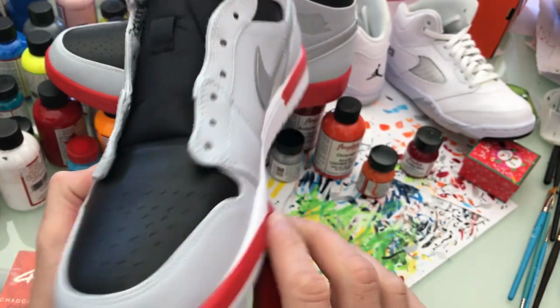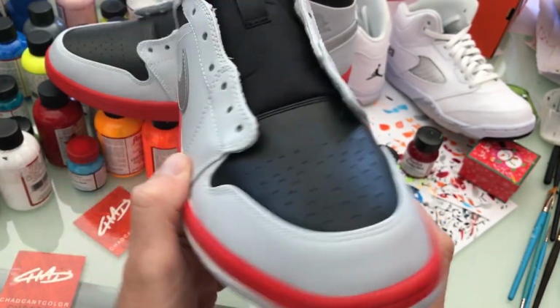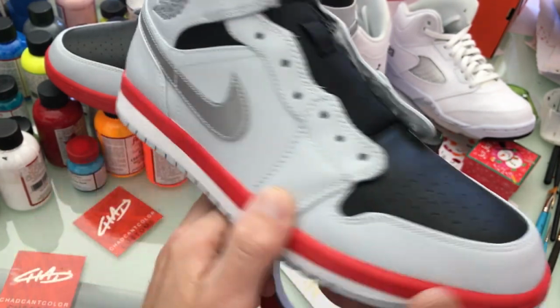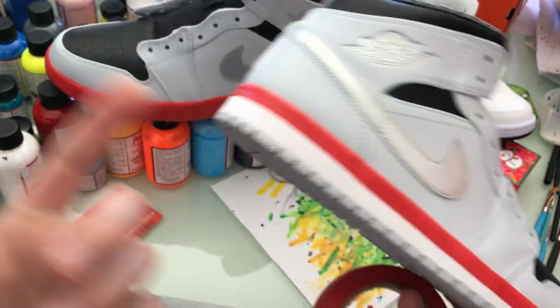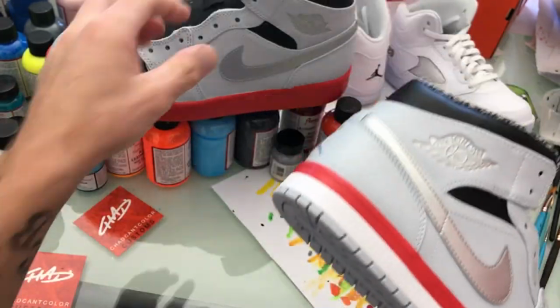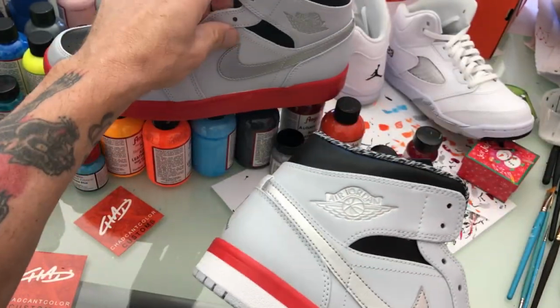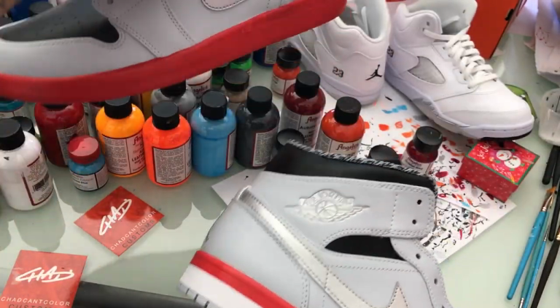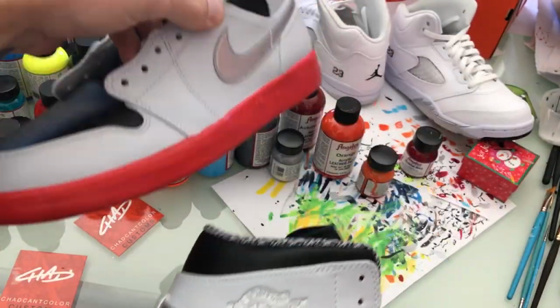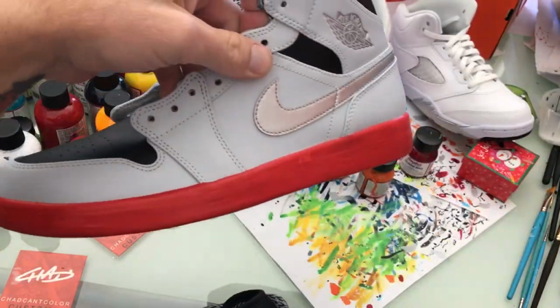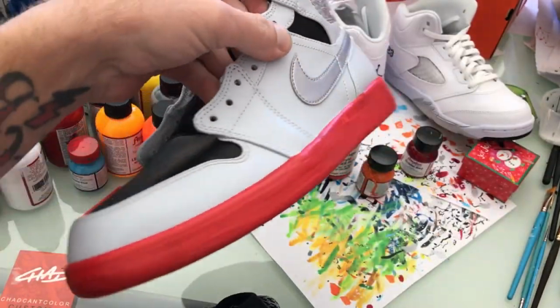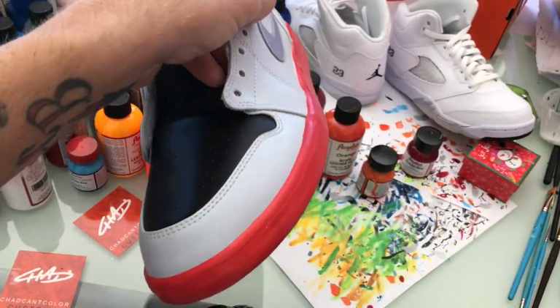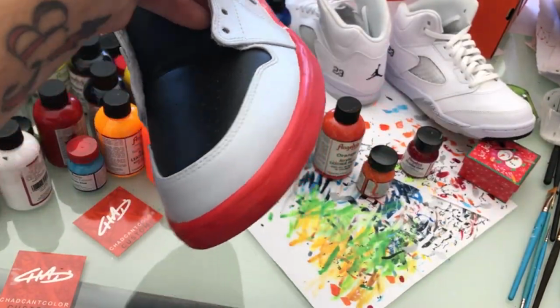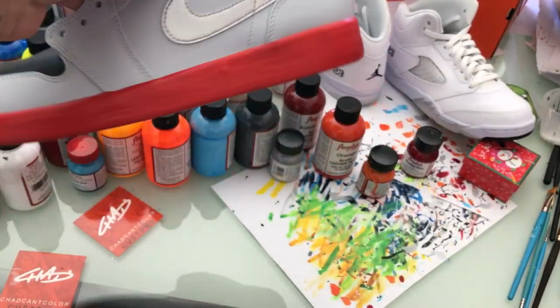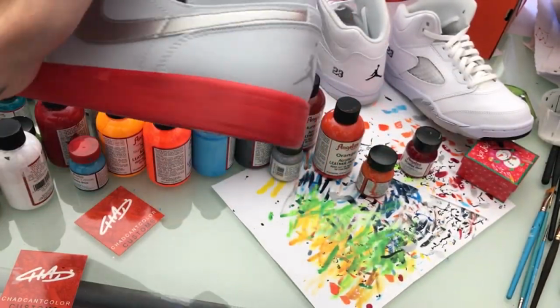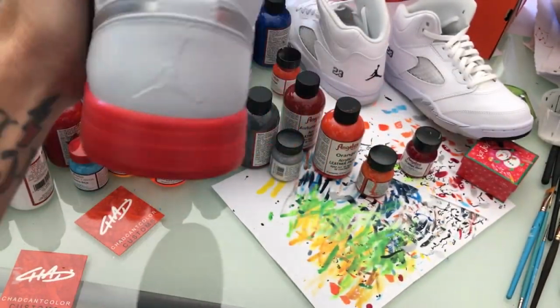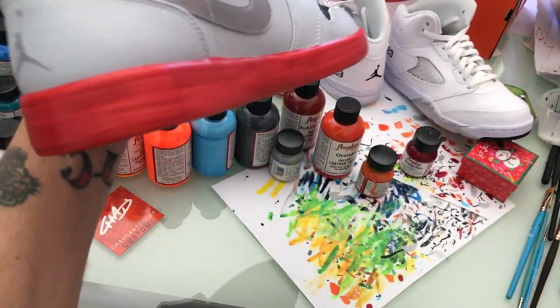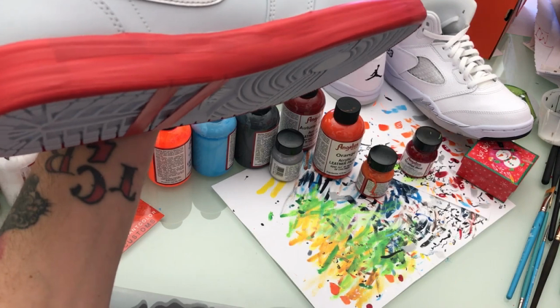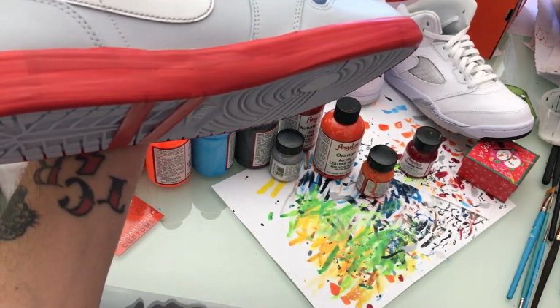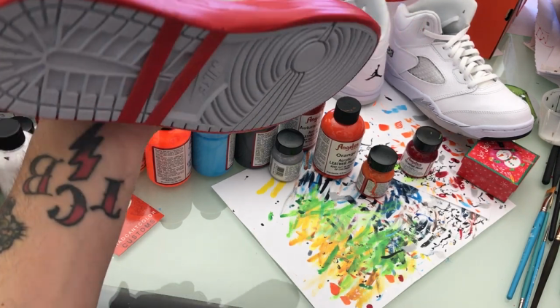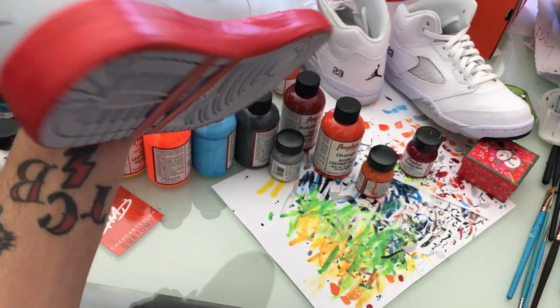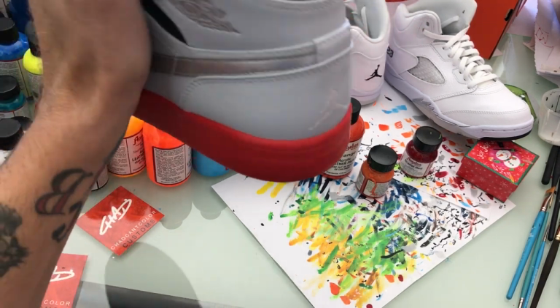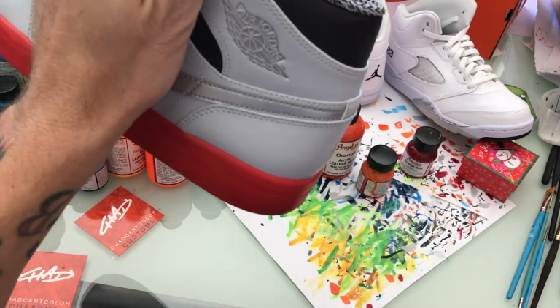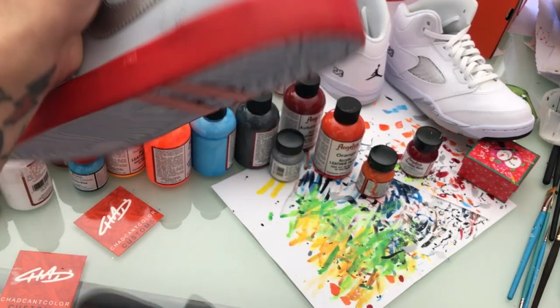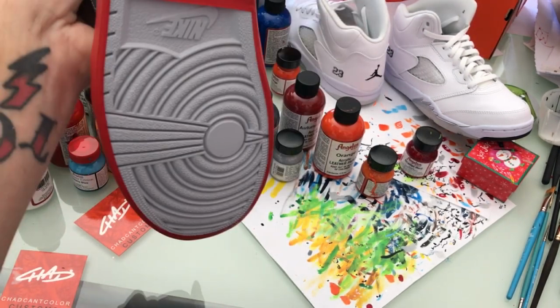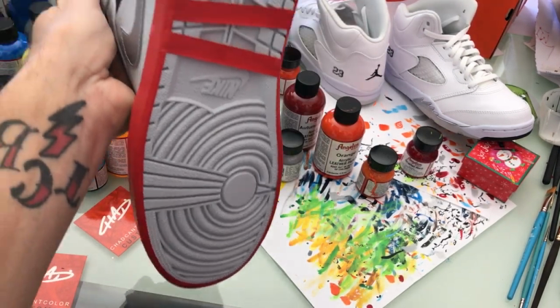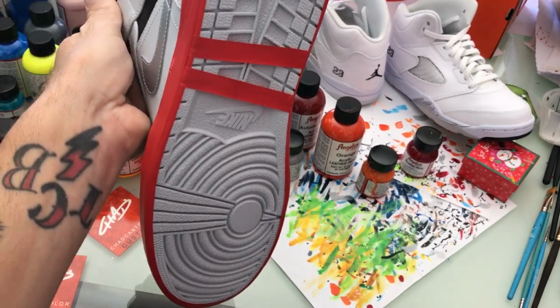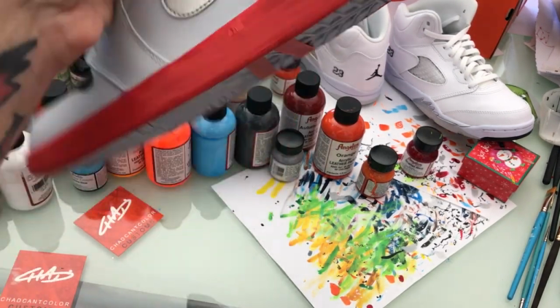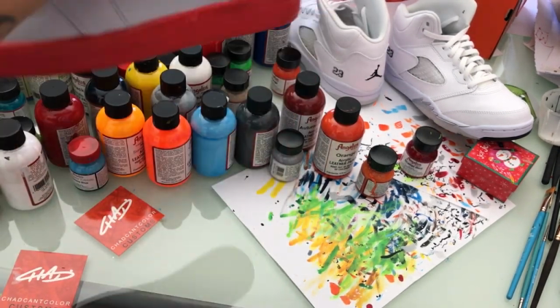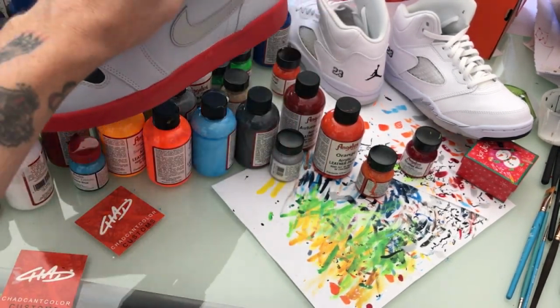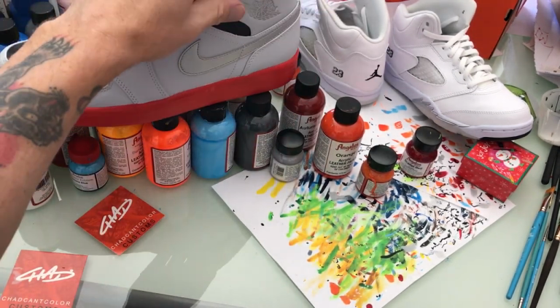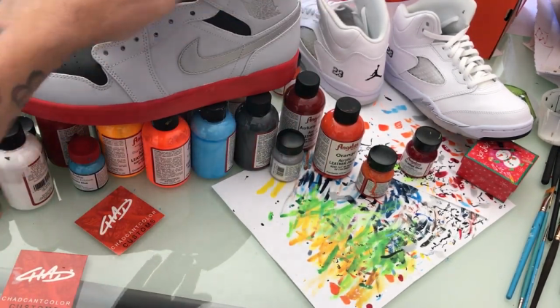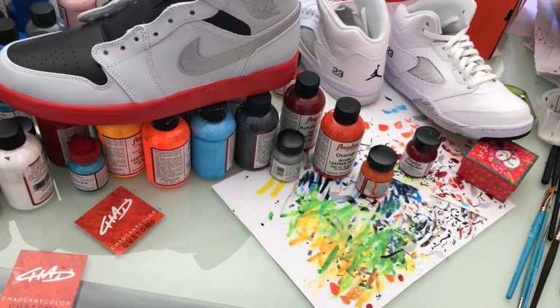Go around three or four more times and basically your finished product is going to look like this. A couple more on there and you're ready to paint.